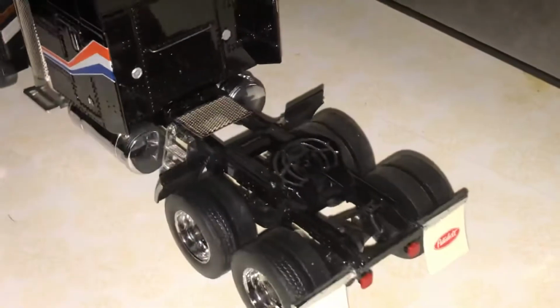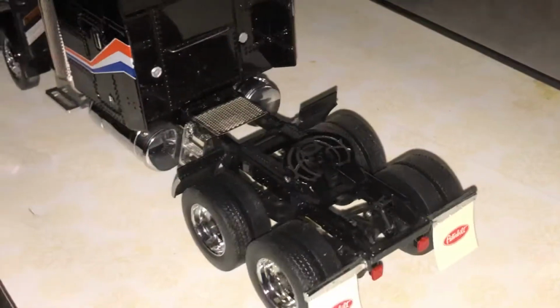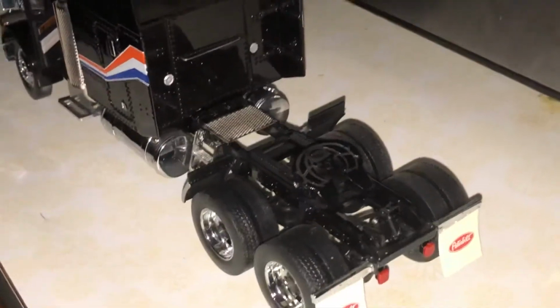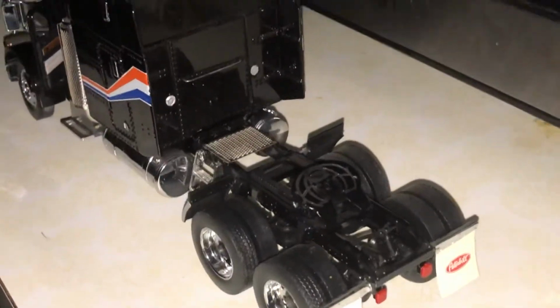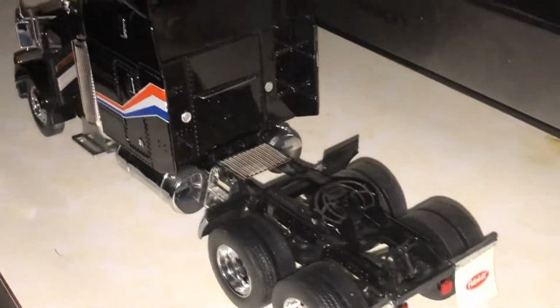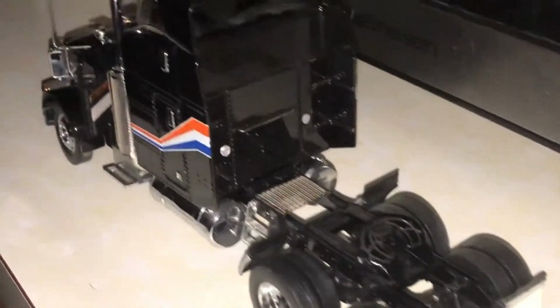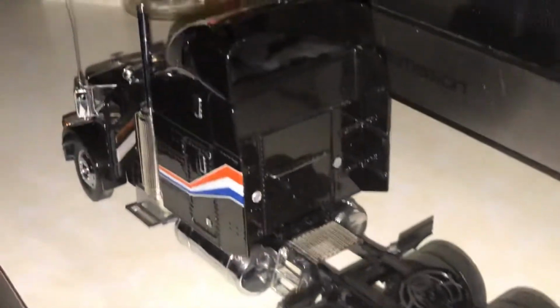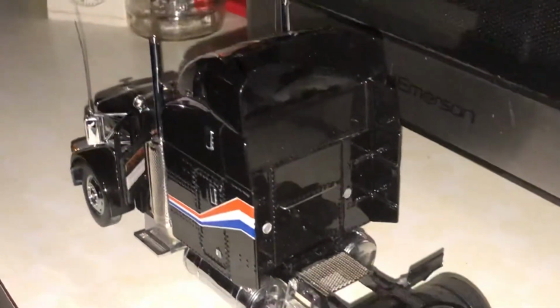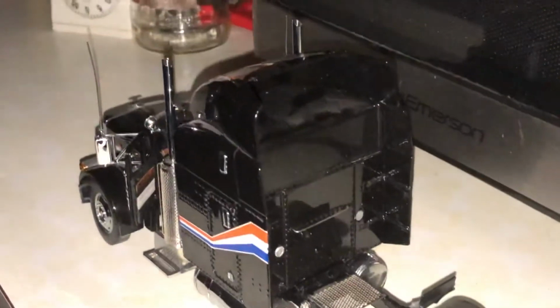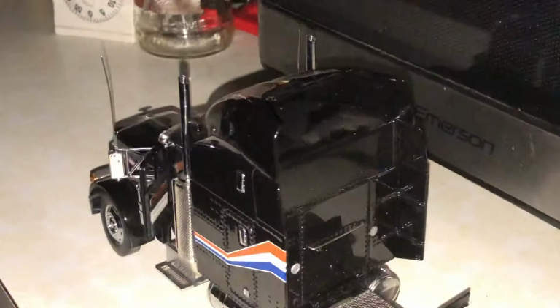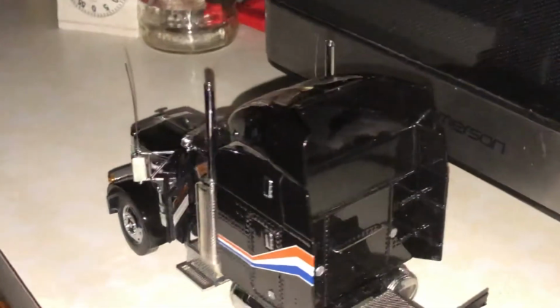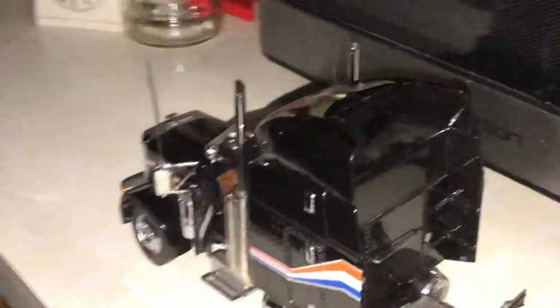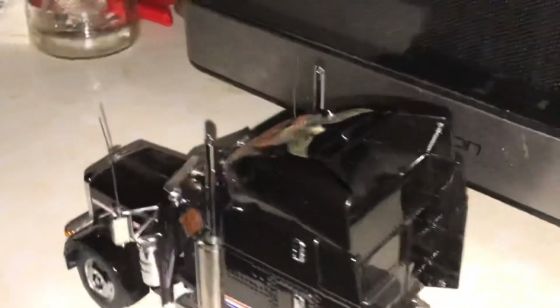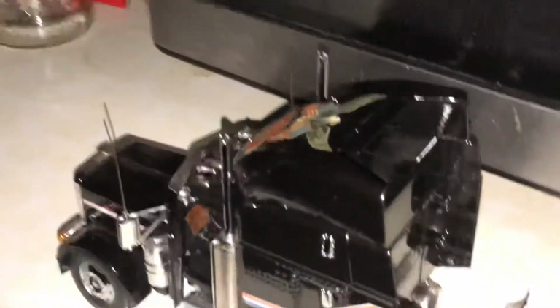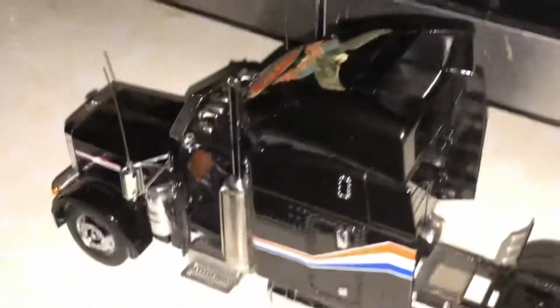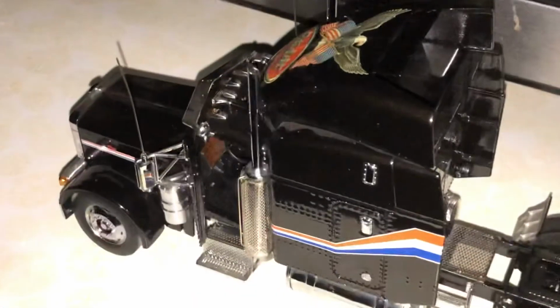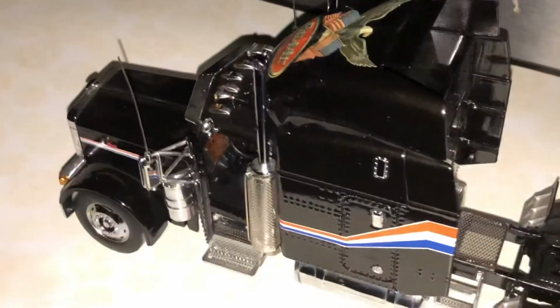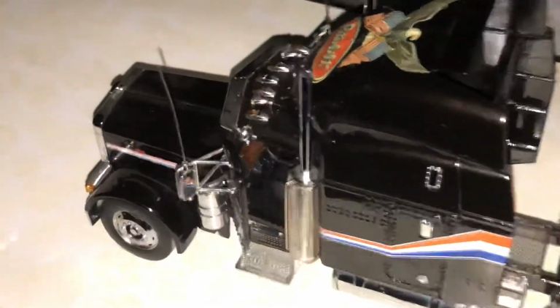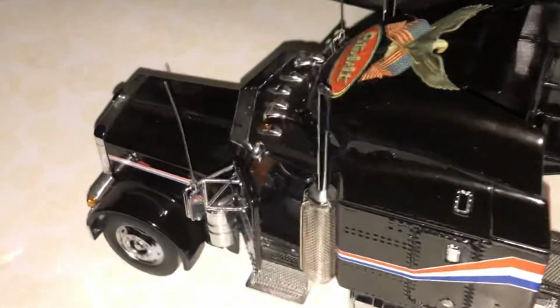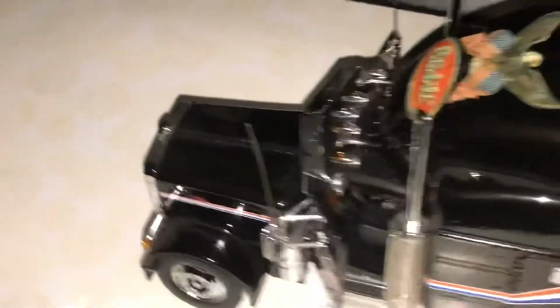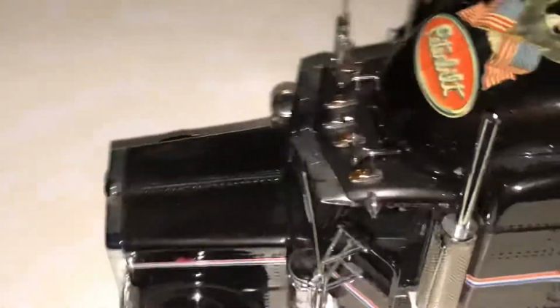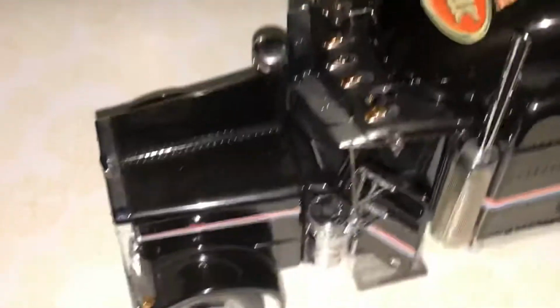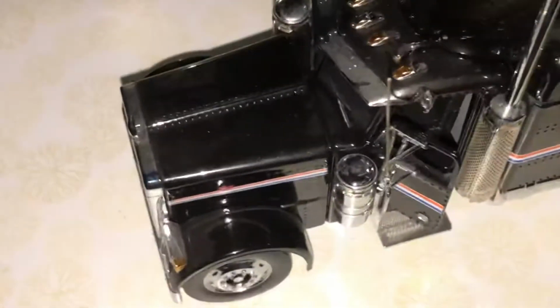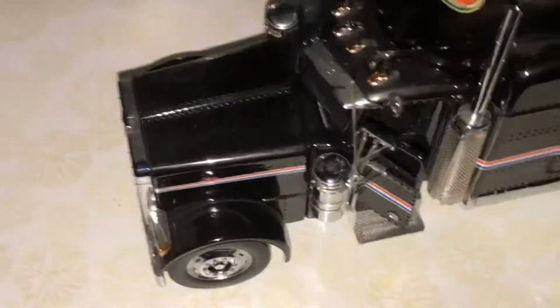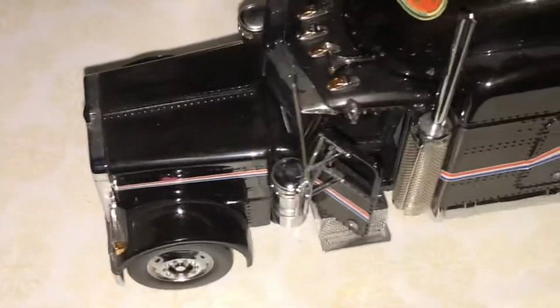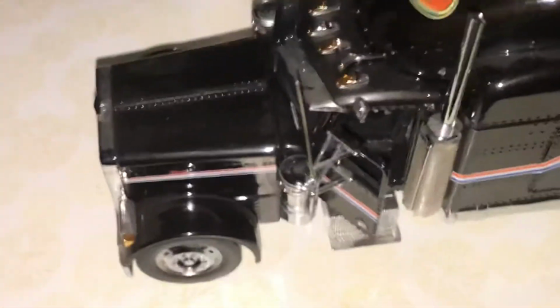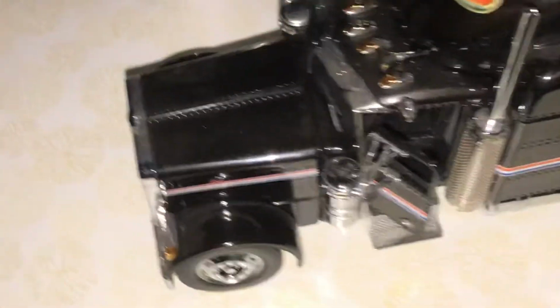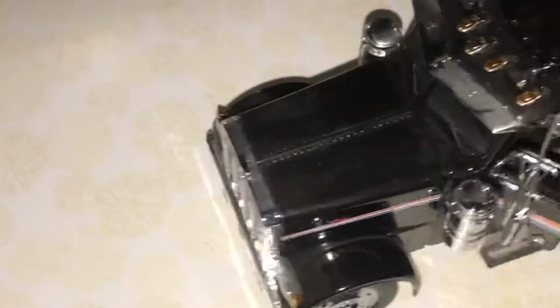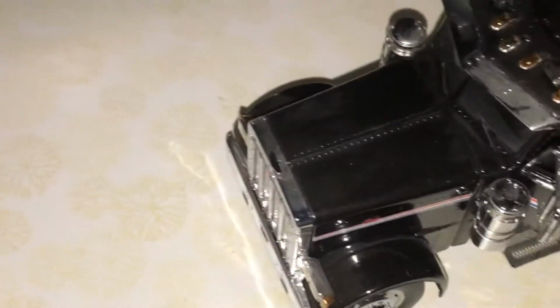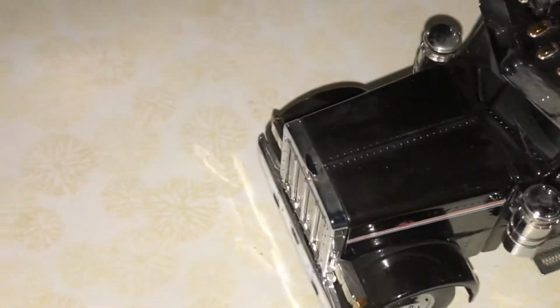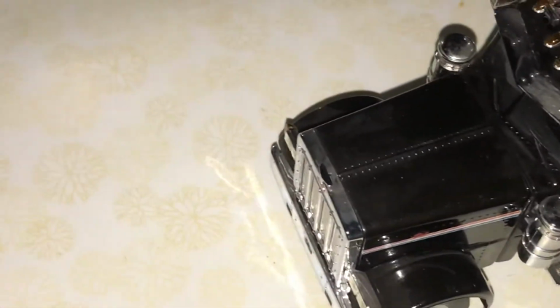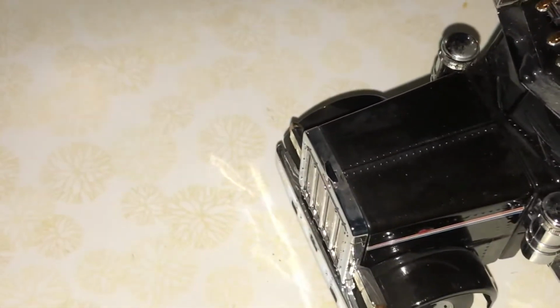I've seen this paint scheme on a few other model 379s. I'm trying to remember if Jada did one as well.